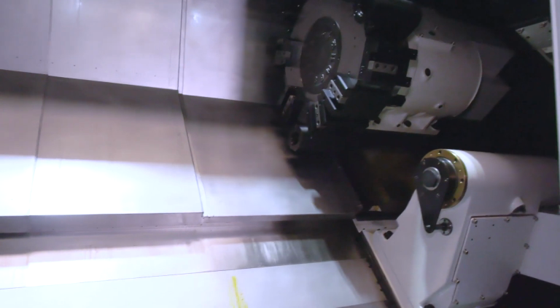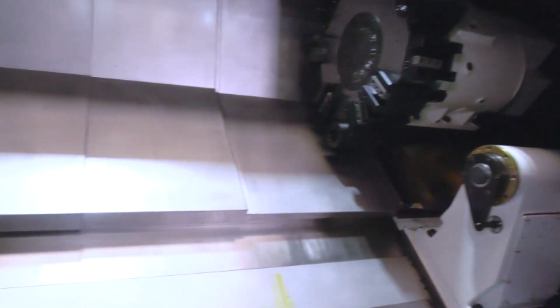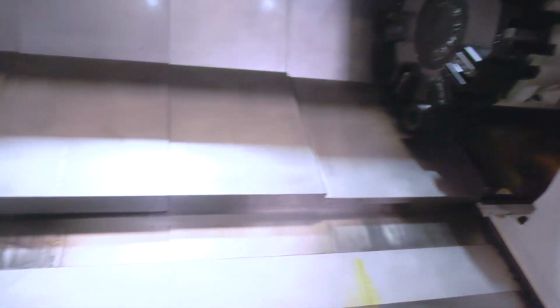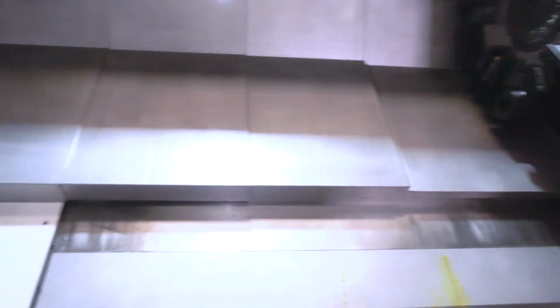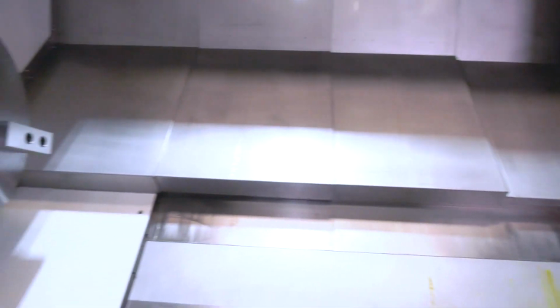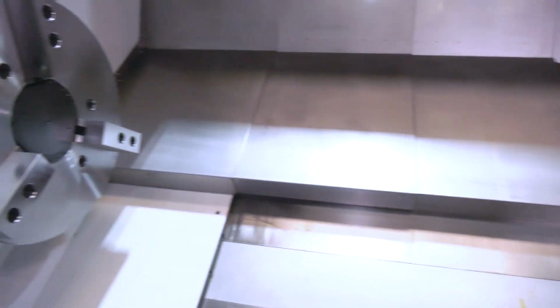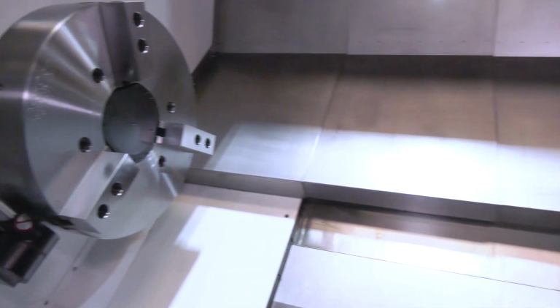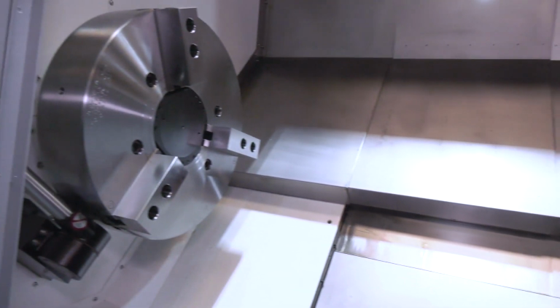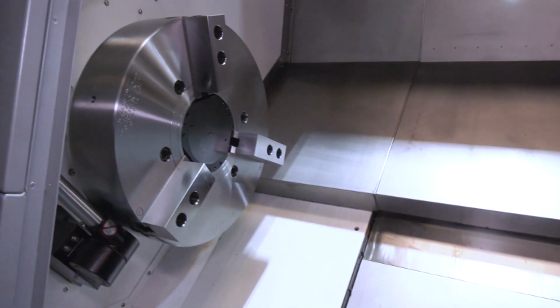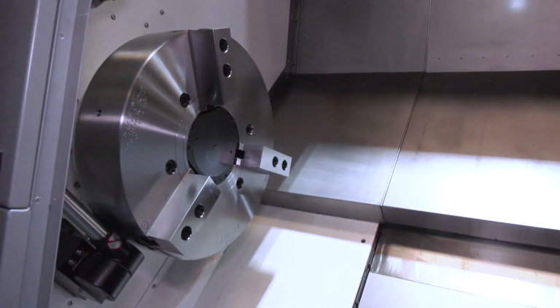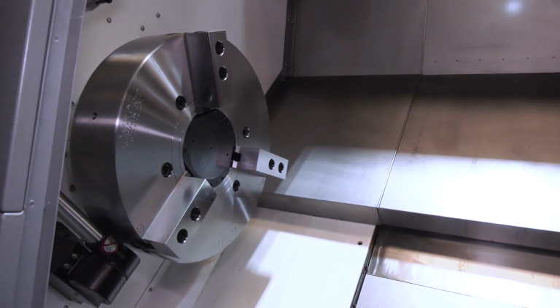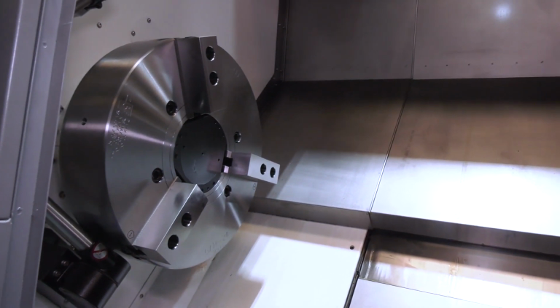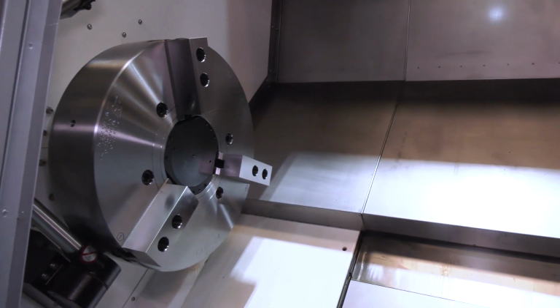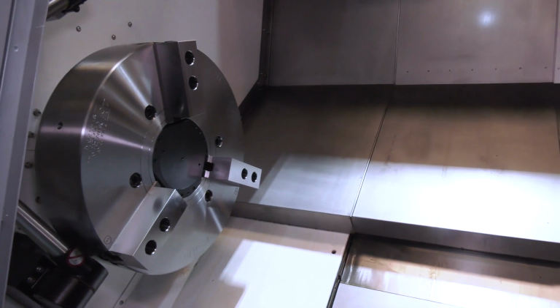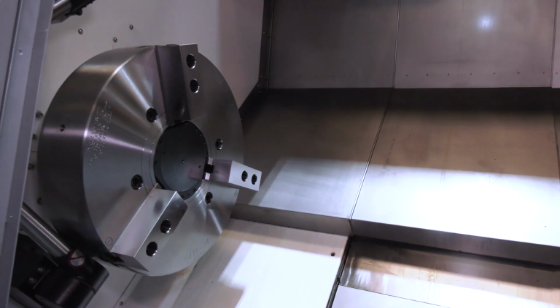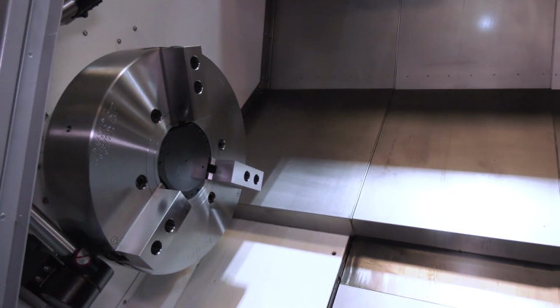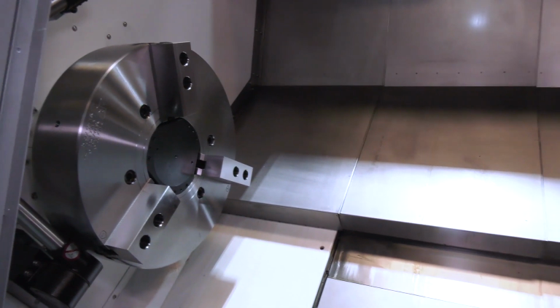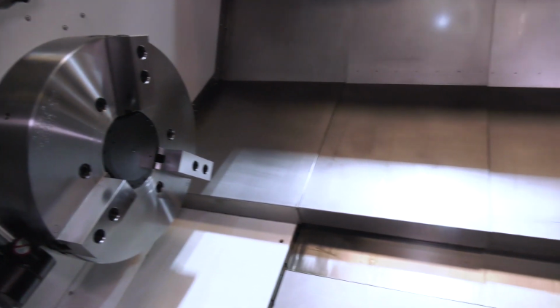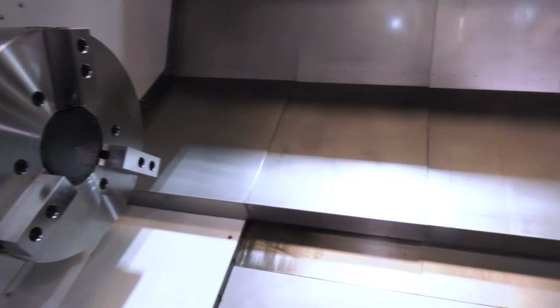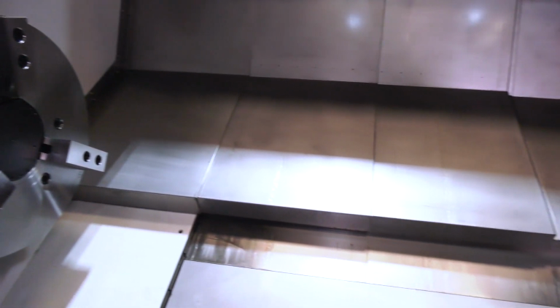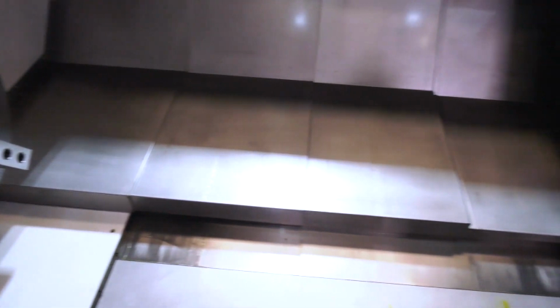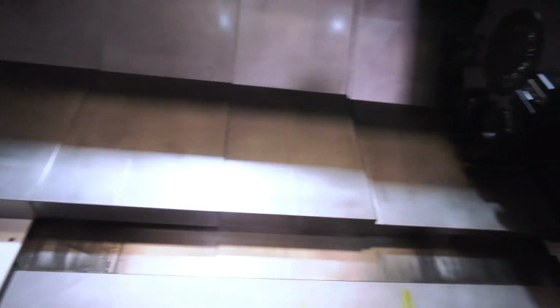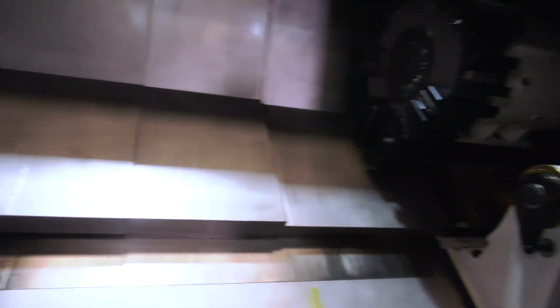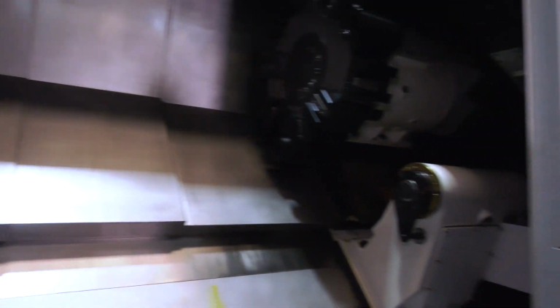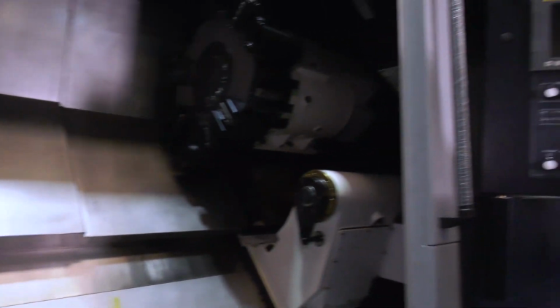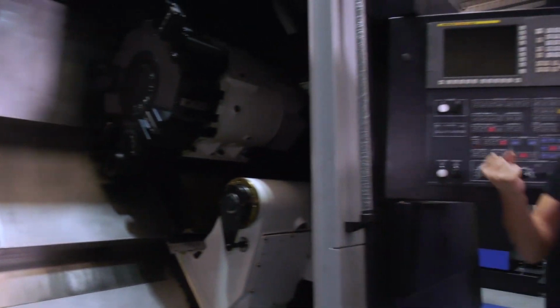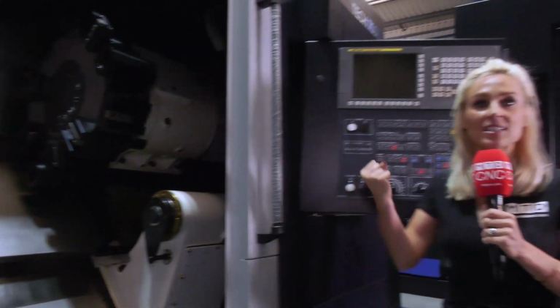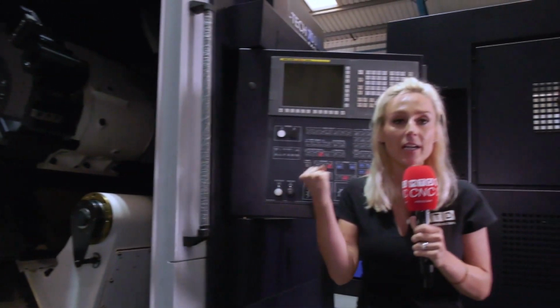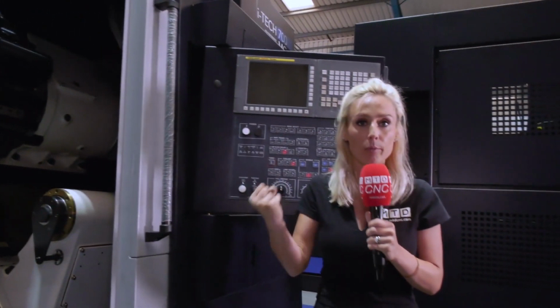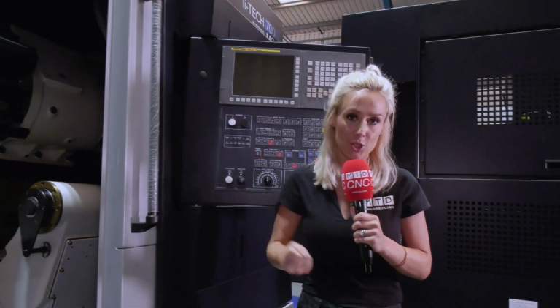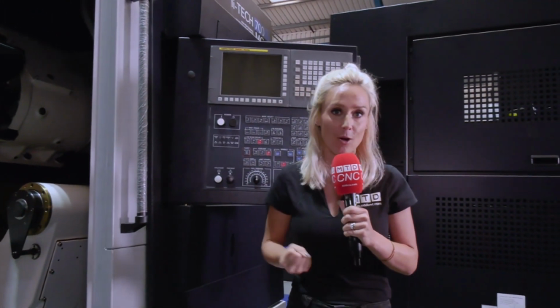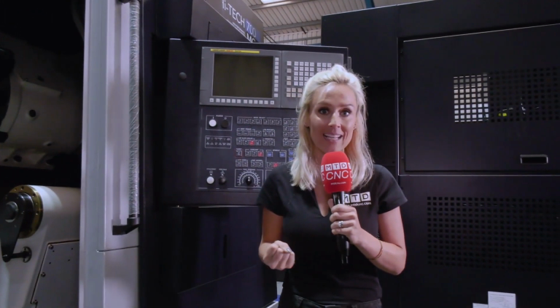Your Hwacheon machines, they're made in Korea. They are hand scraped, making them the perfect environment for you to improve your production and have a nice reliable machine on your hands.